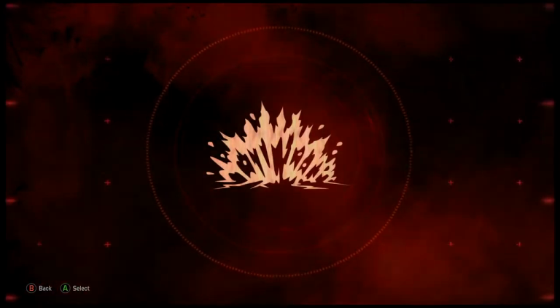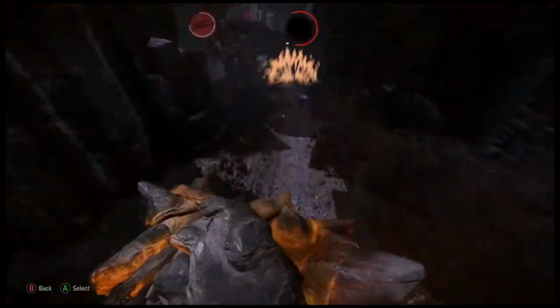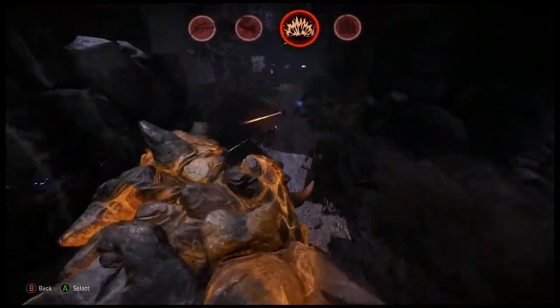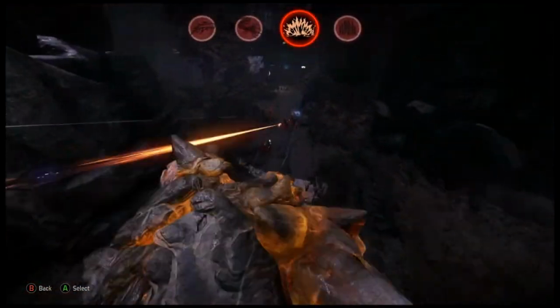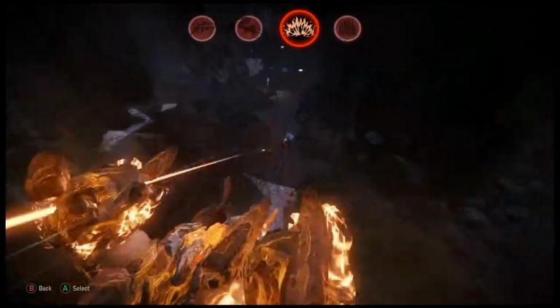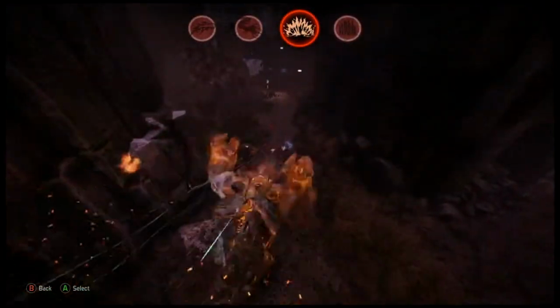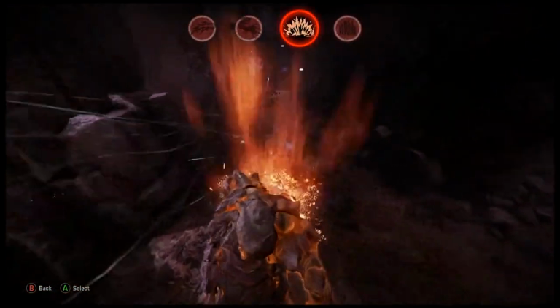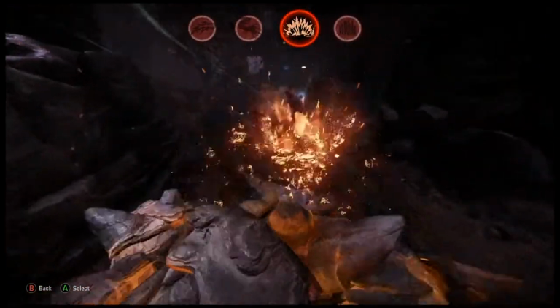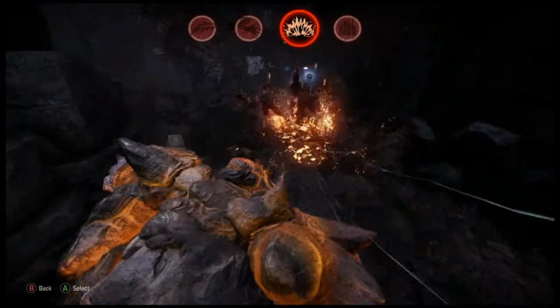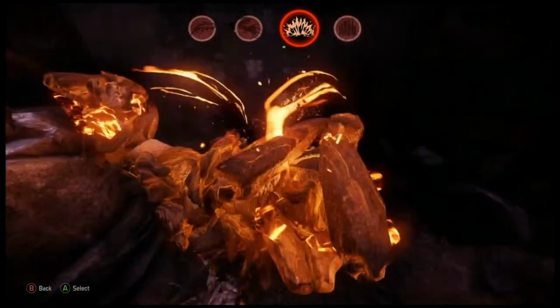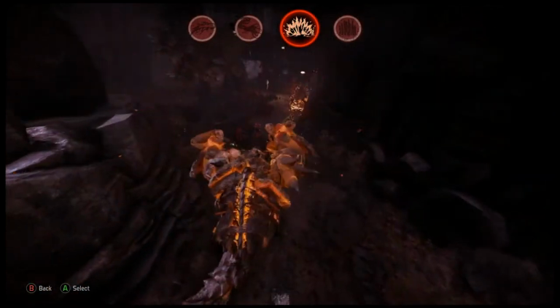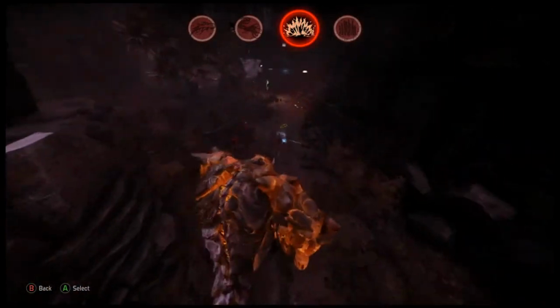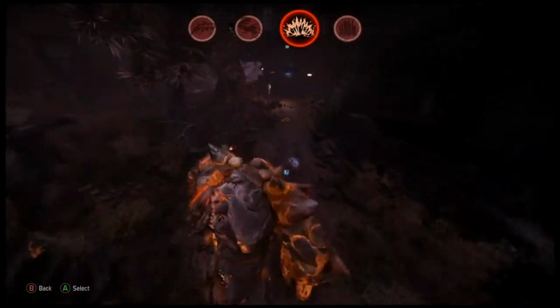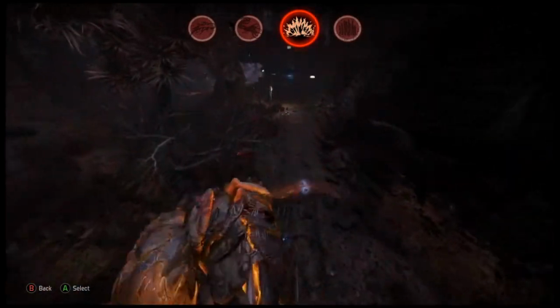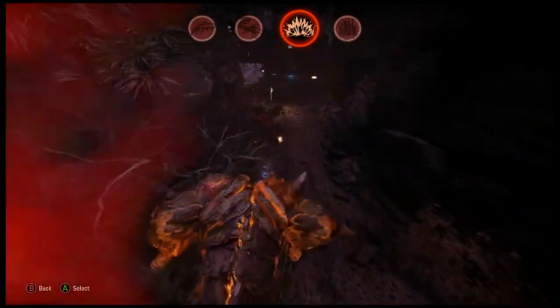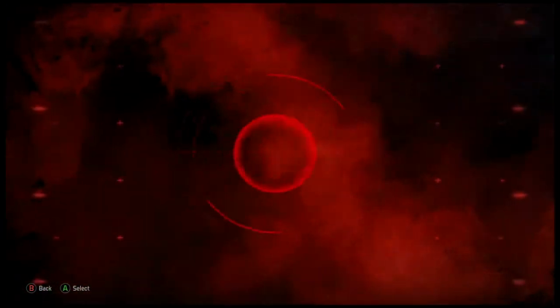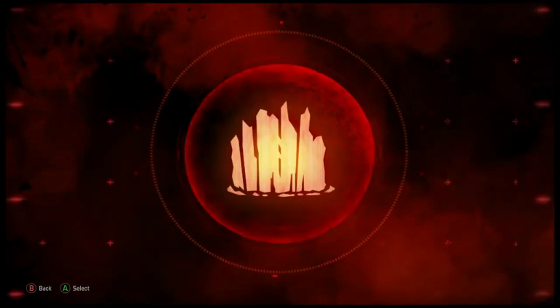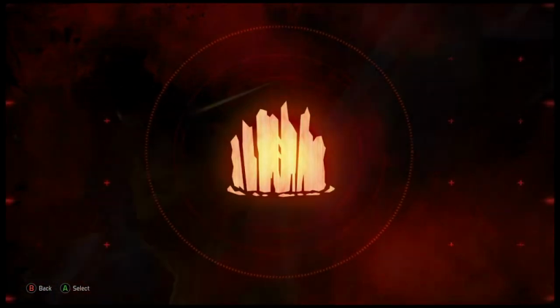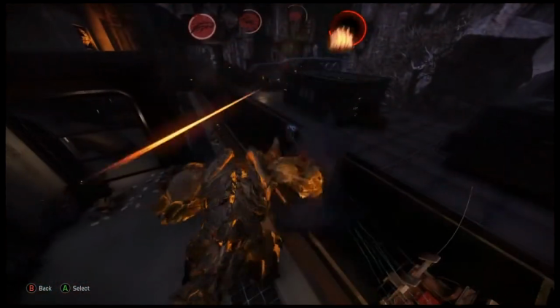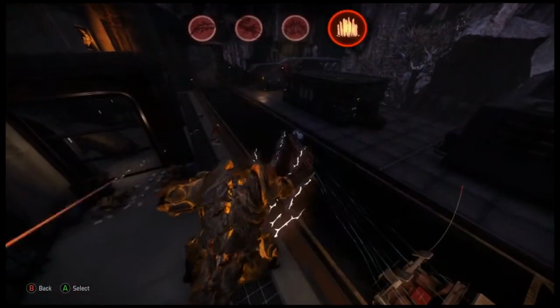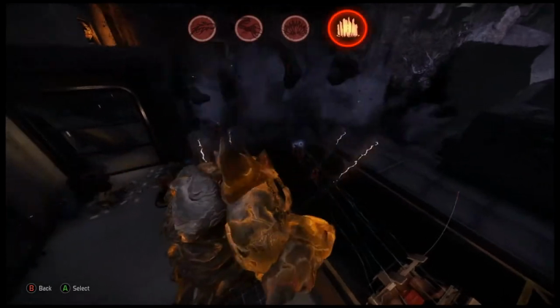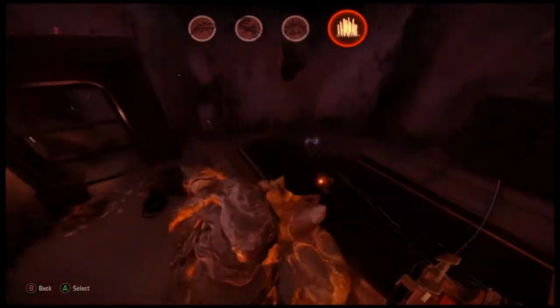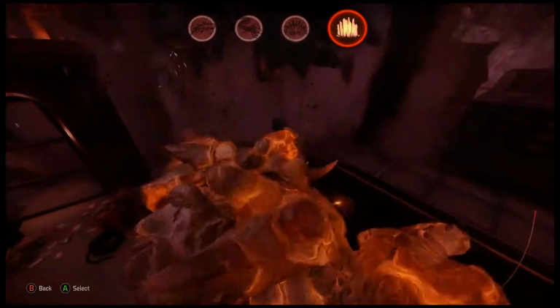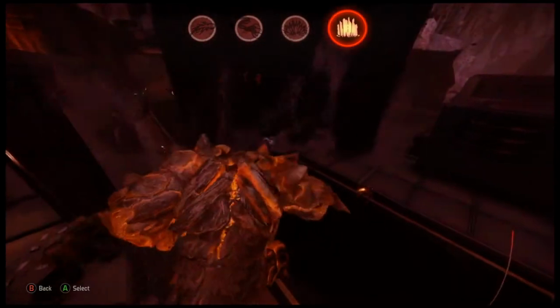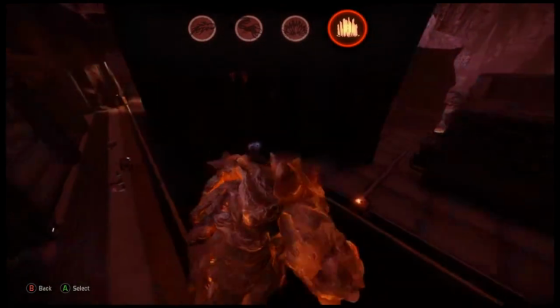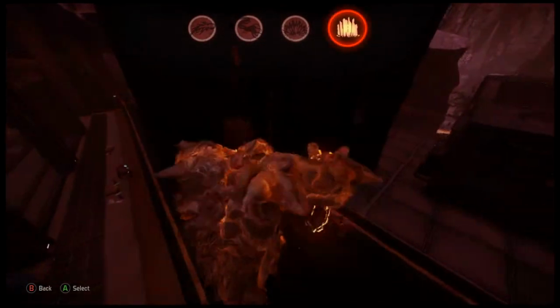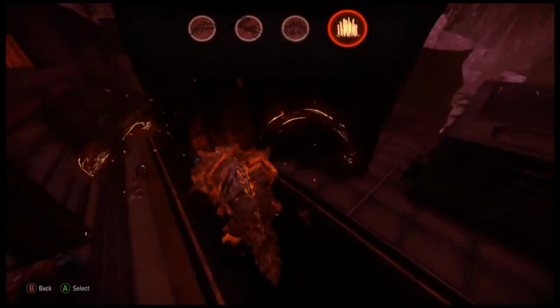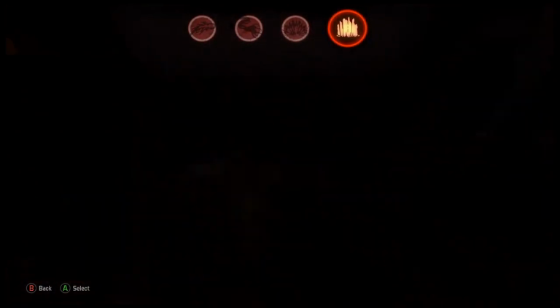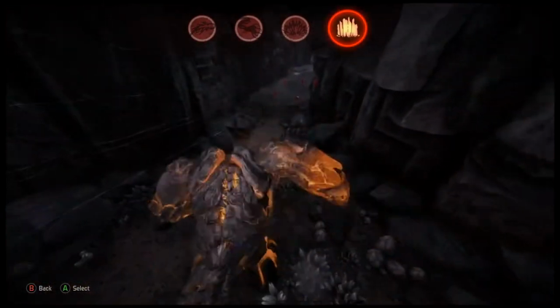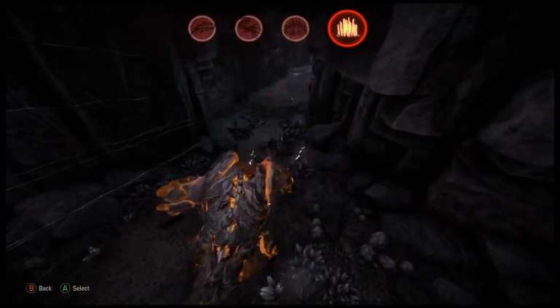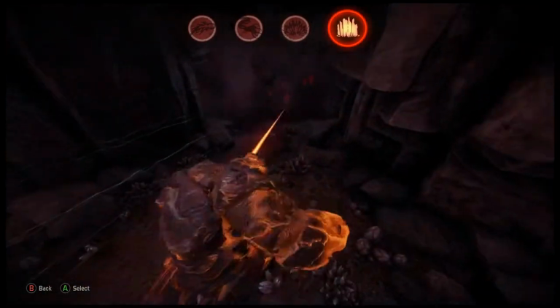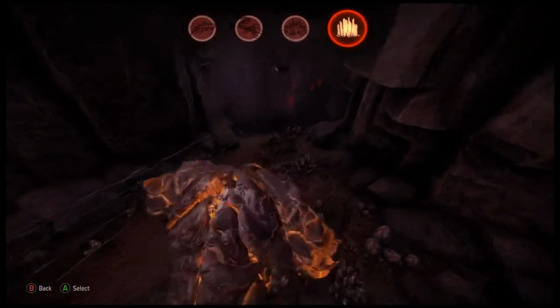Fissure travels over the terrain, scalding anything in its path. Rockwall creates a huge barrier, trapping a target or shielding the monster from damage.